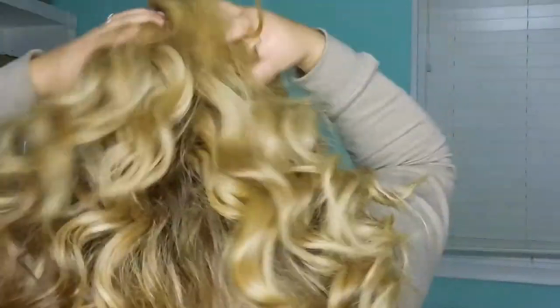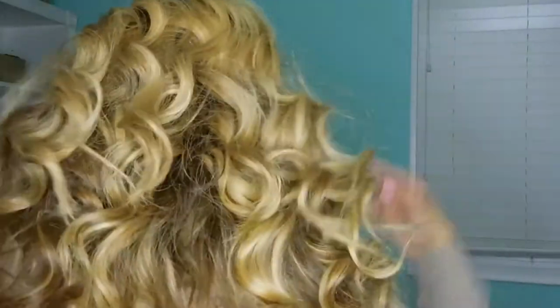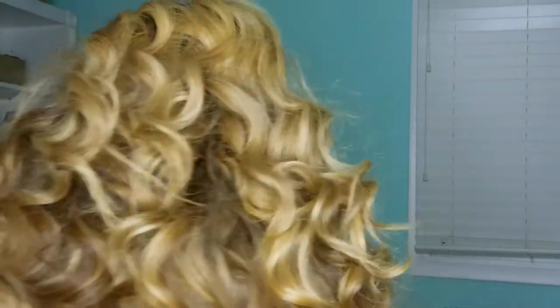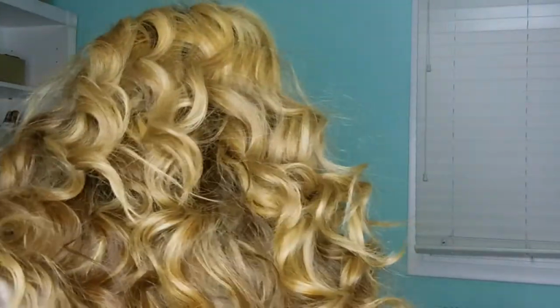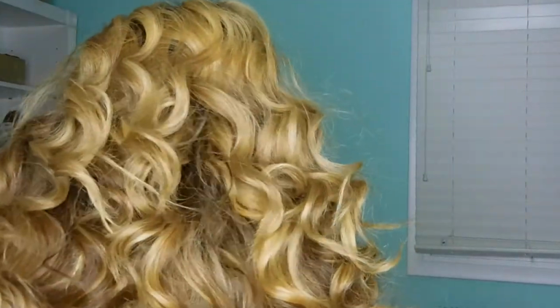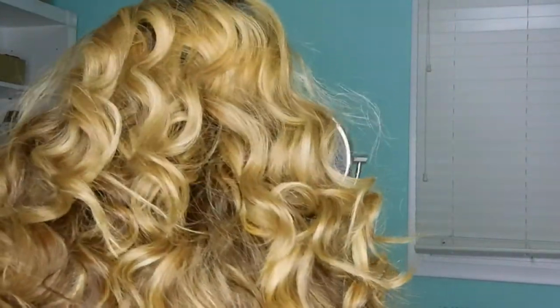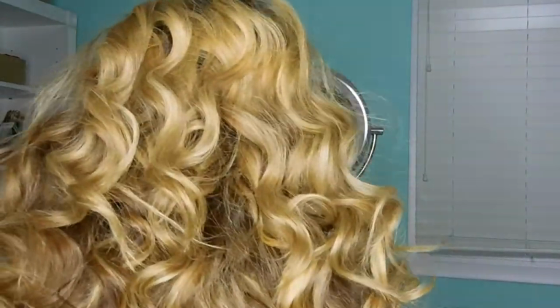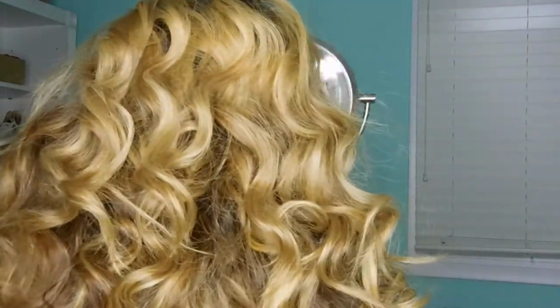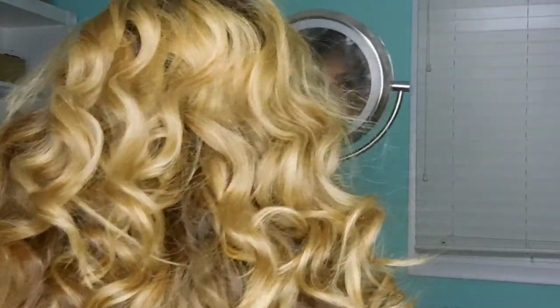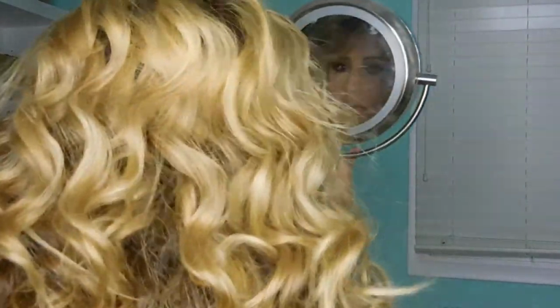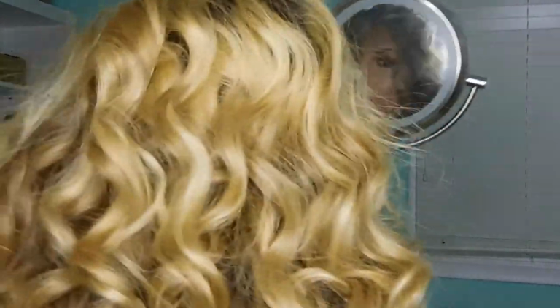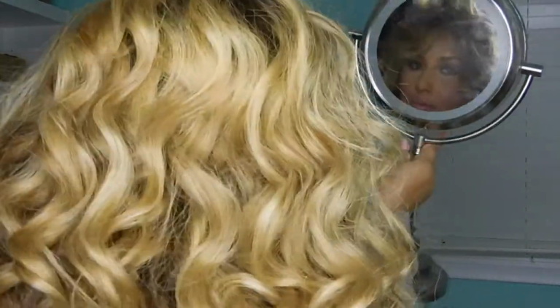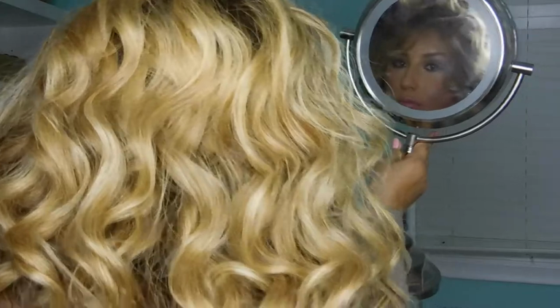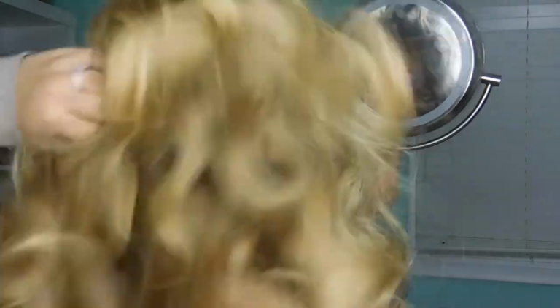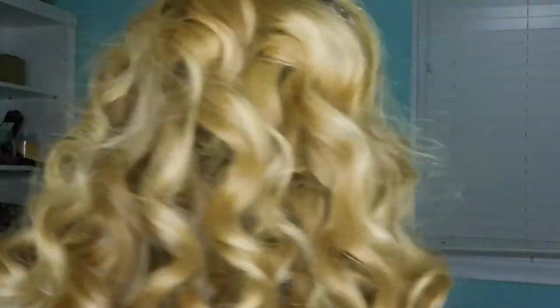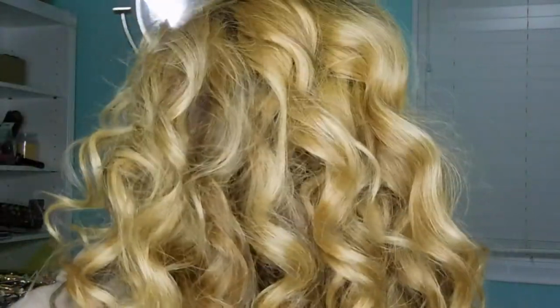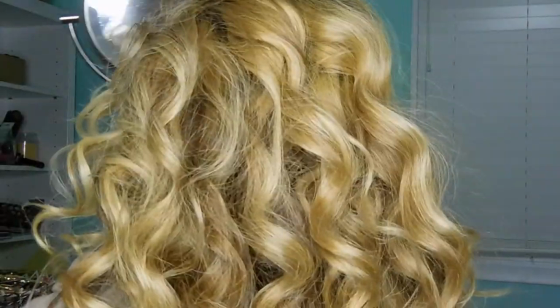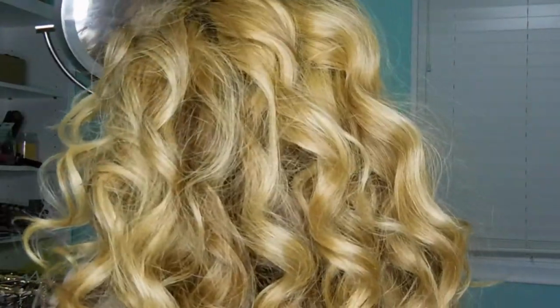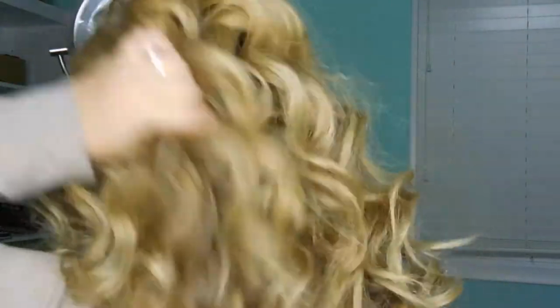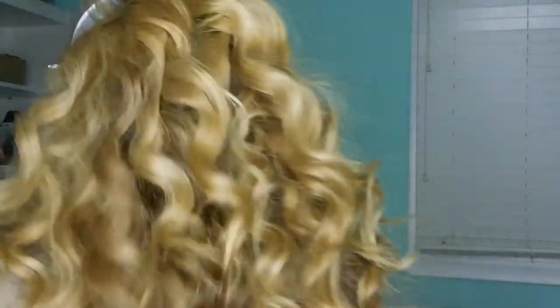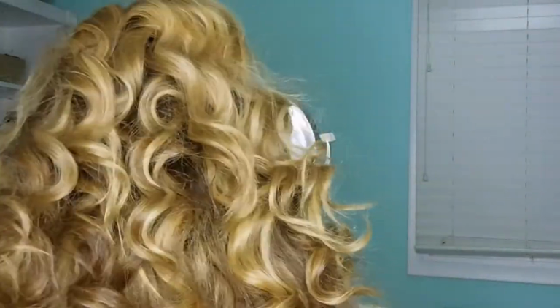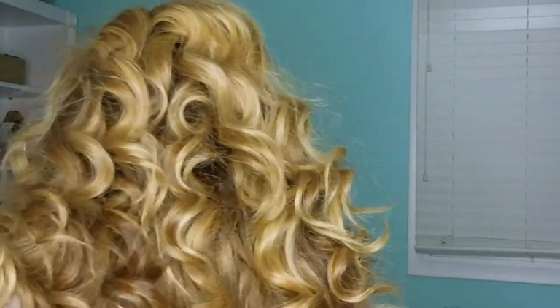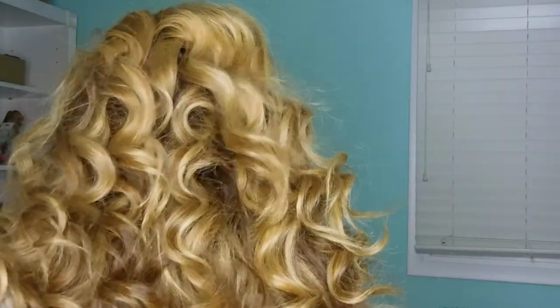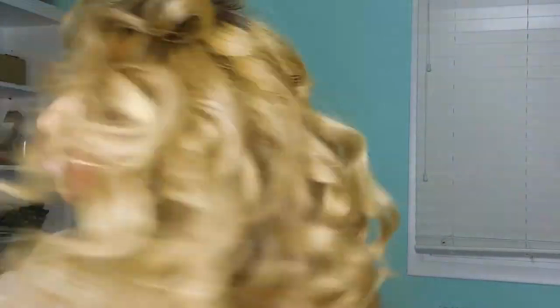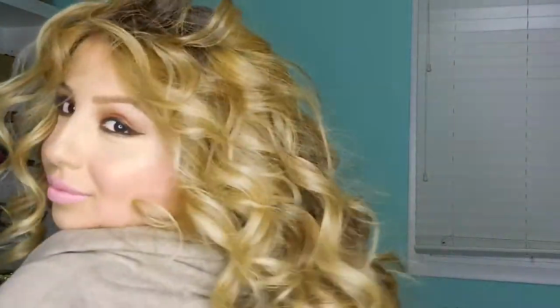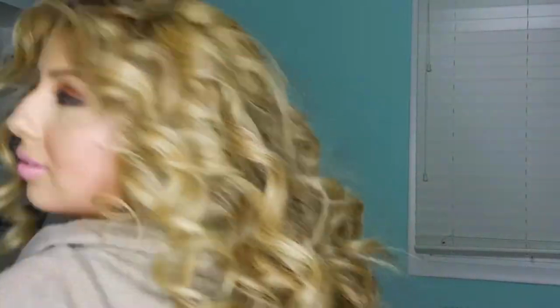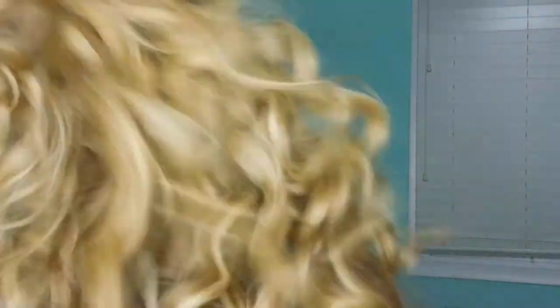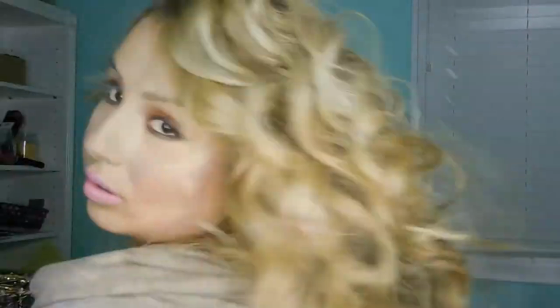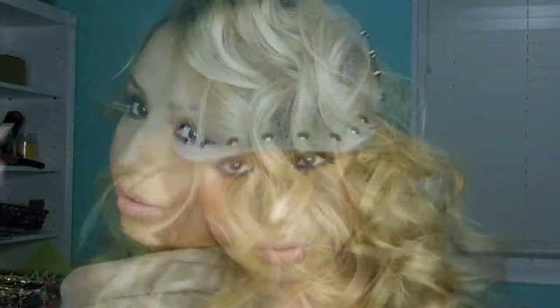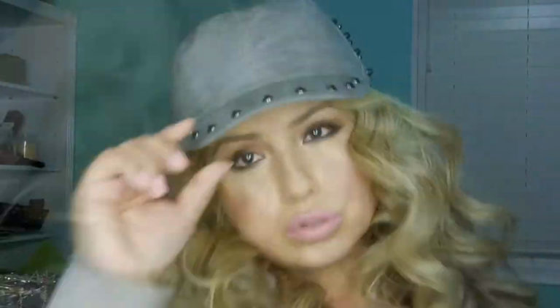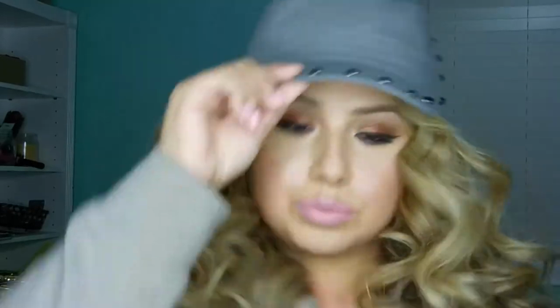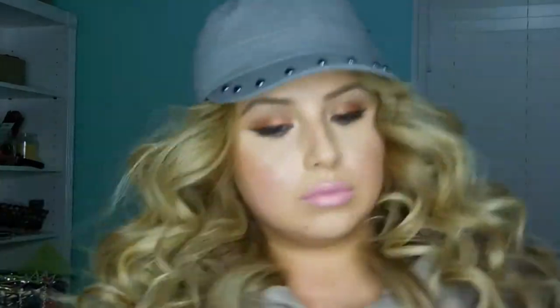Here's the view of the back of the hair. I kind of like messy hair, so it's not super perfect, but that's how I like my hair — big, messy, fun.